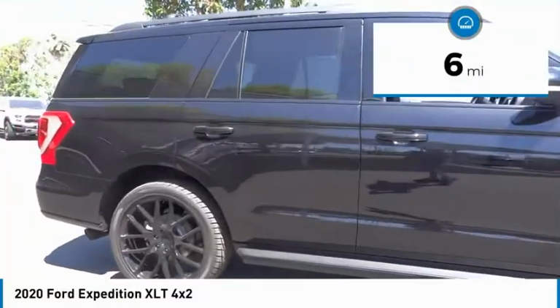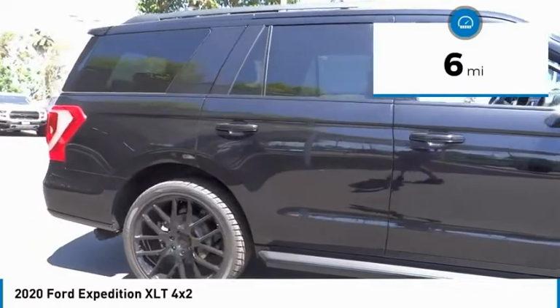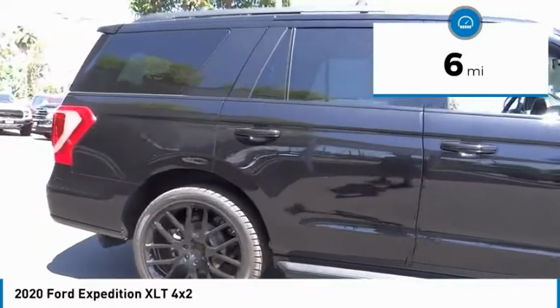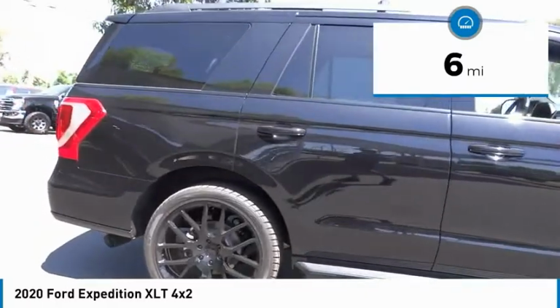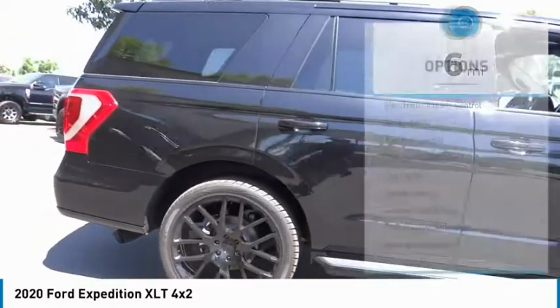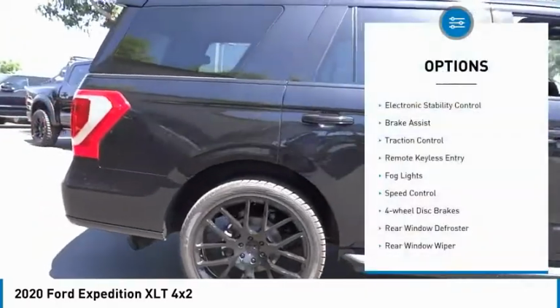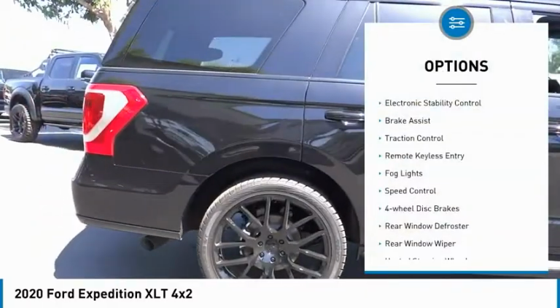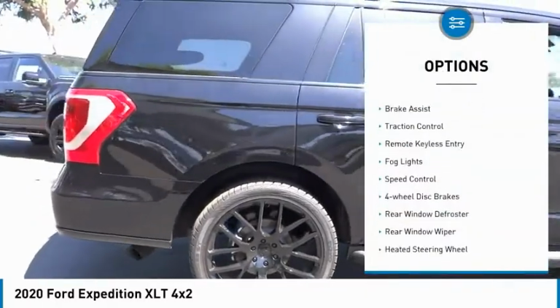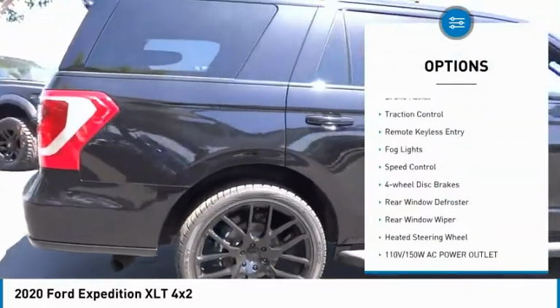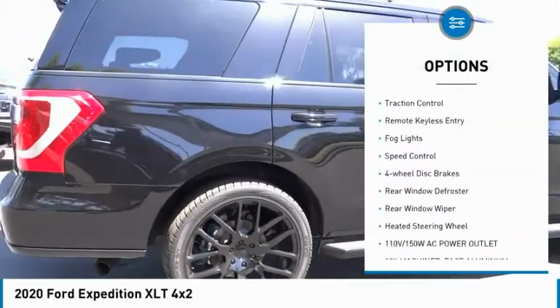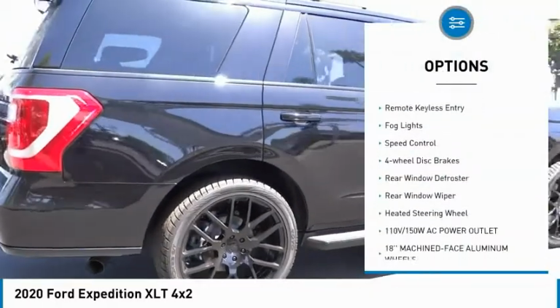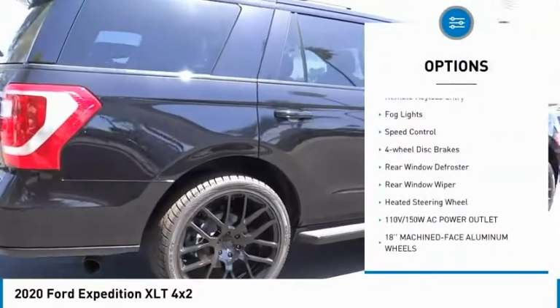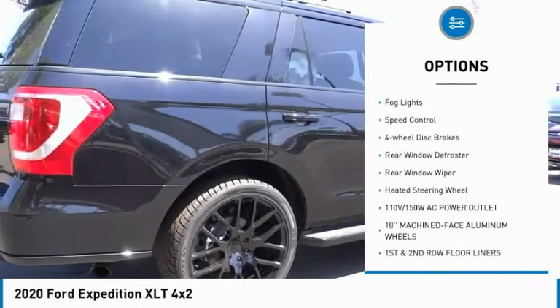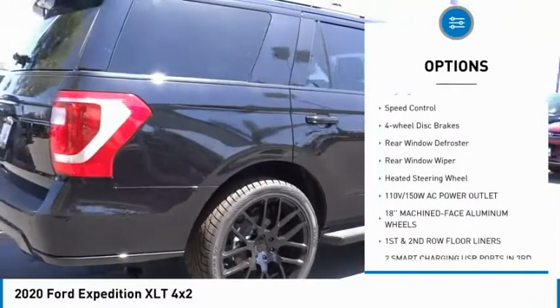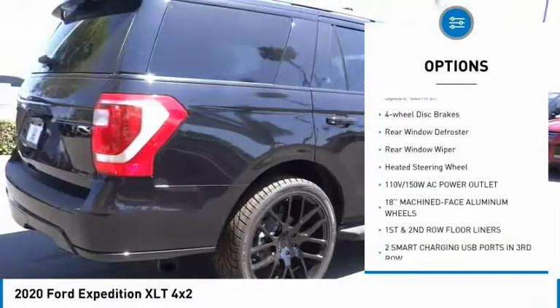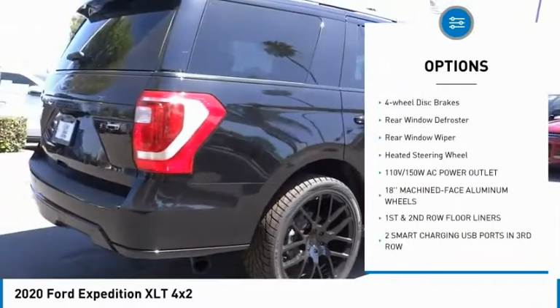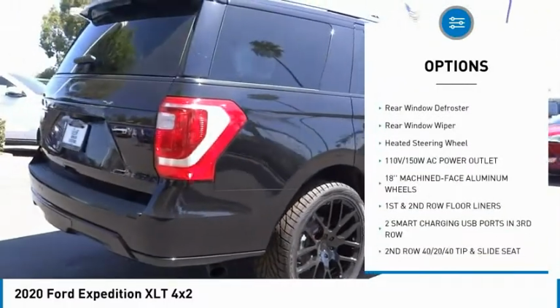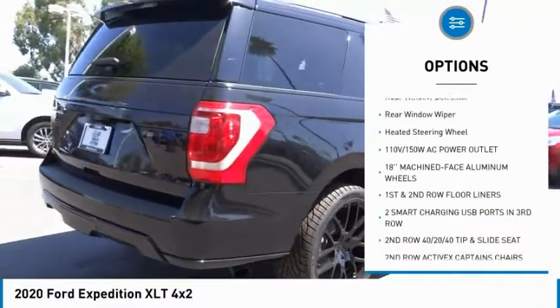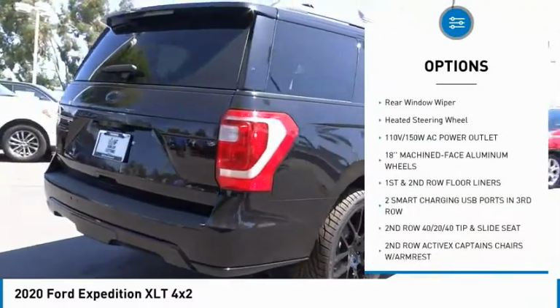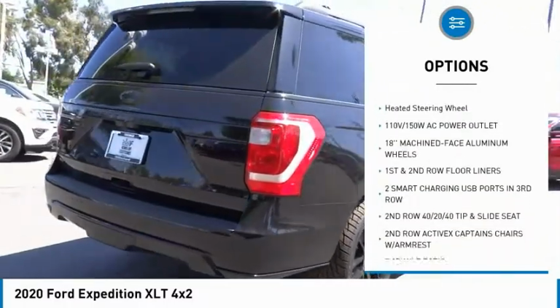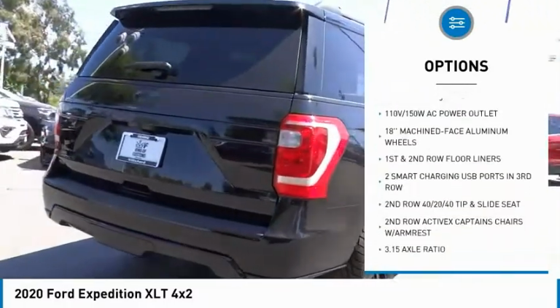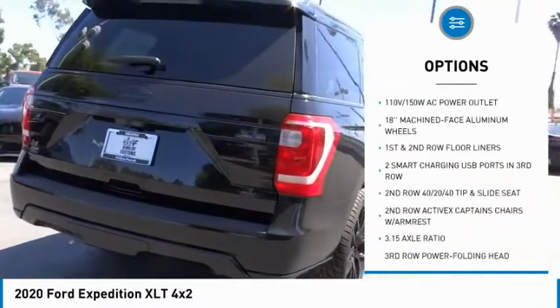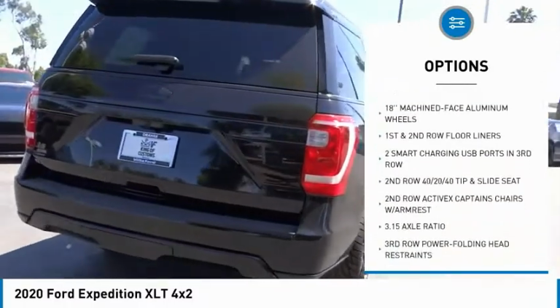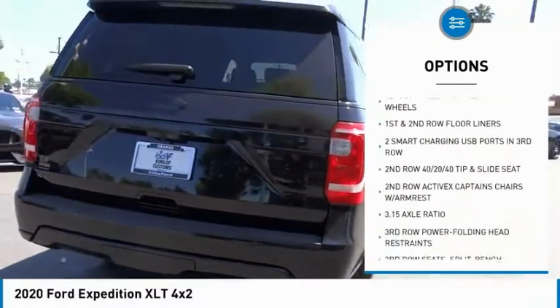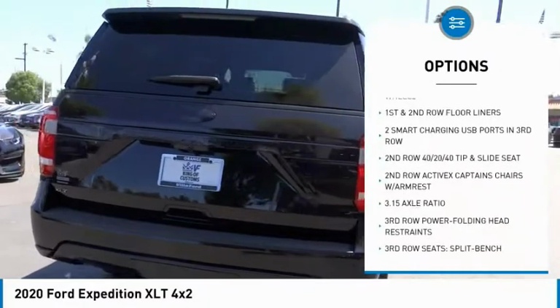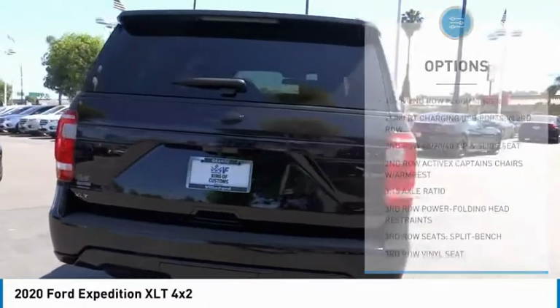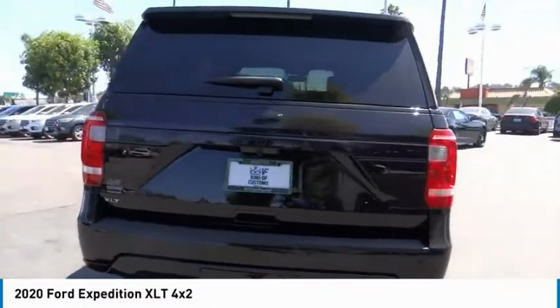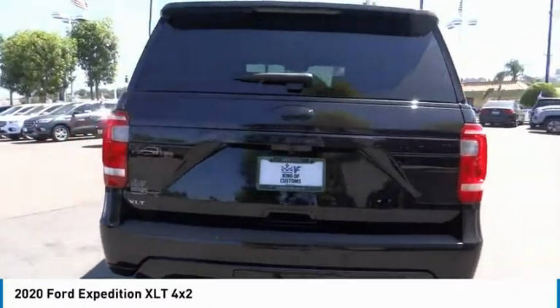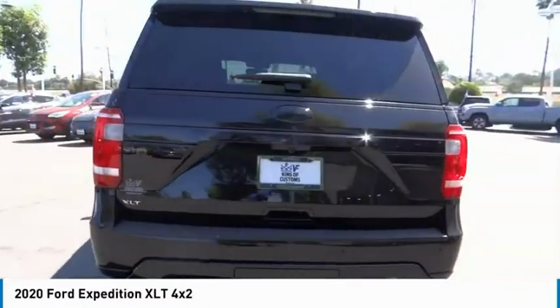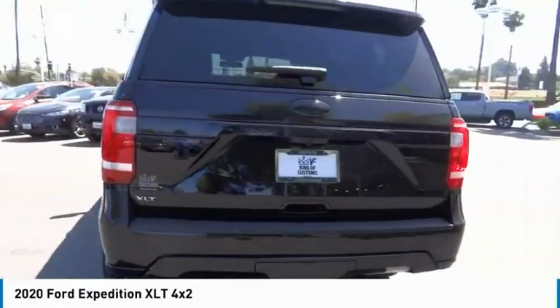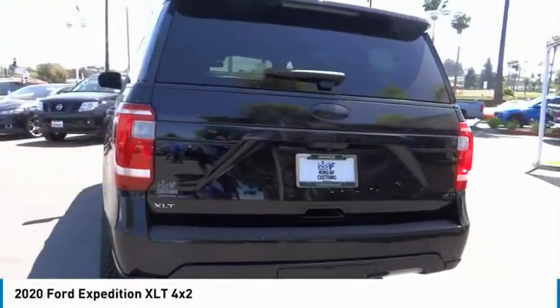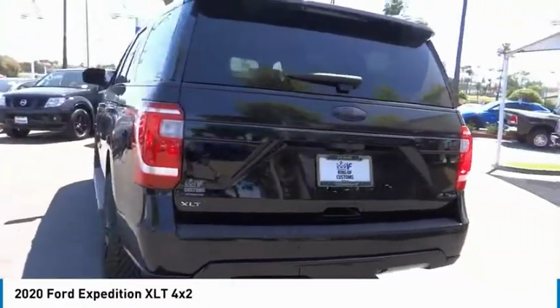Here are some of this vehicle's great options: electronic stability control, brake assist, traction control, remote keyless entry, fog lights, speed control, four-wheel disc brakes, rear window defroster, rear window wiper.